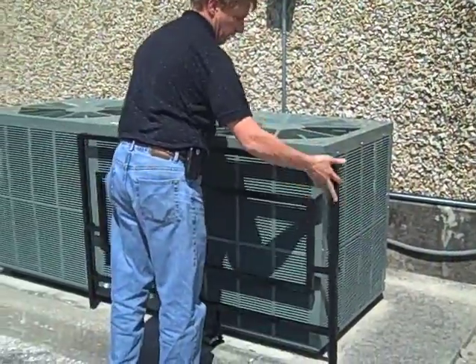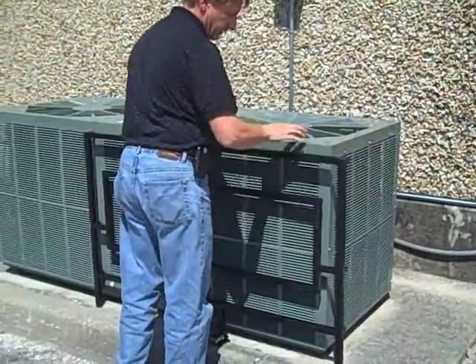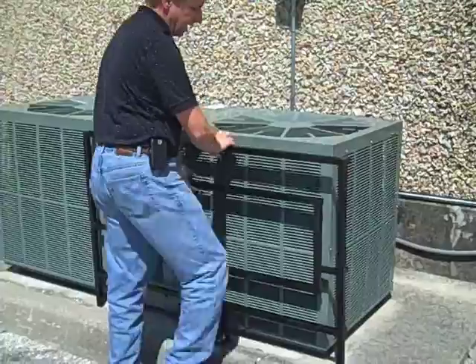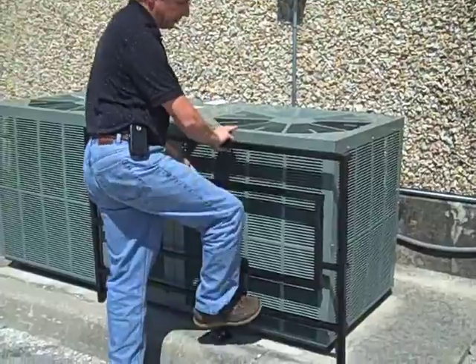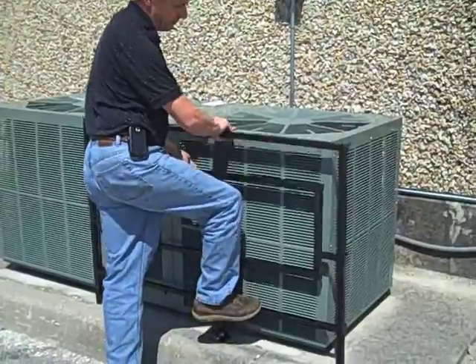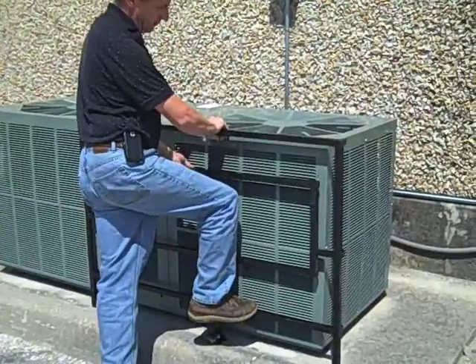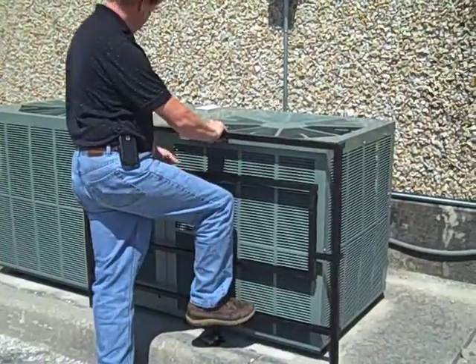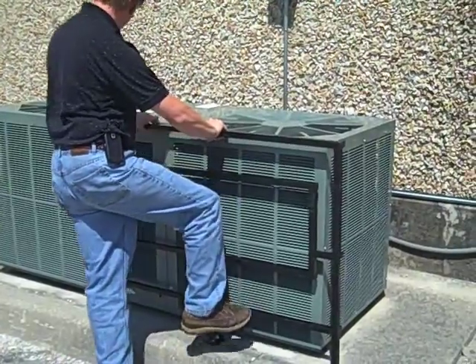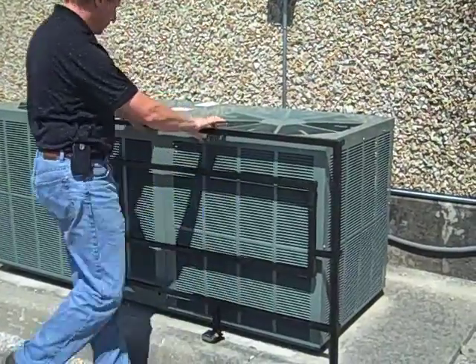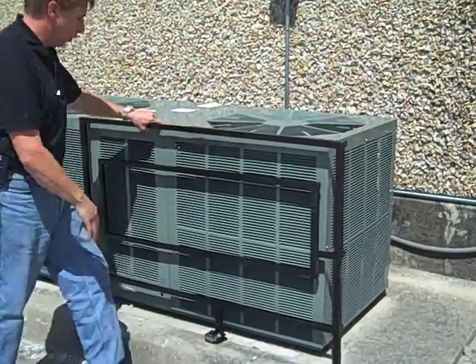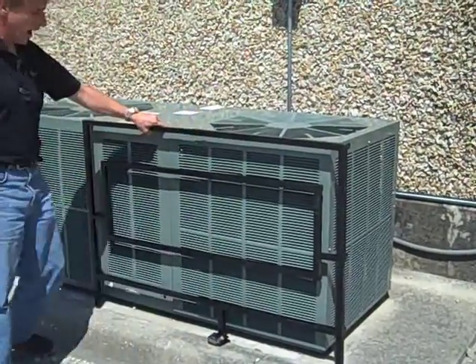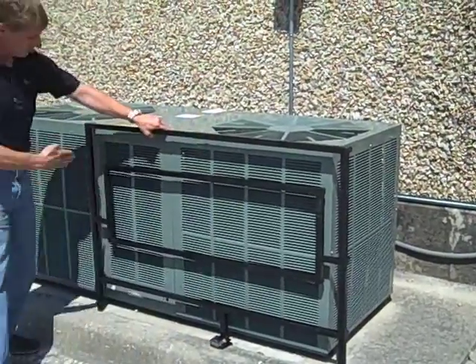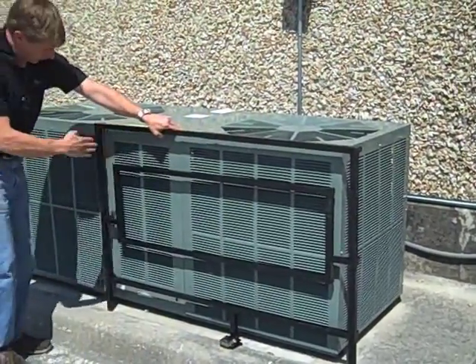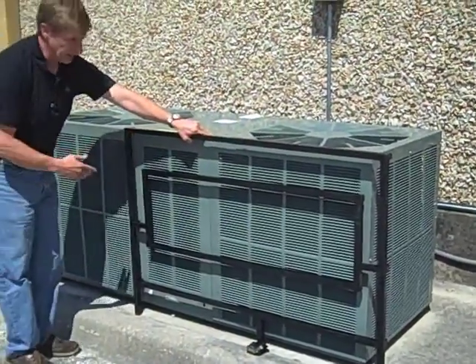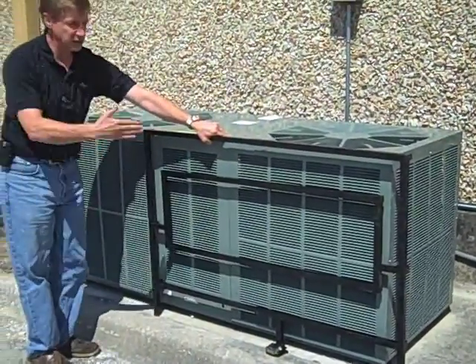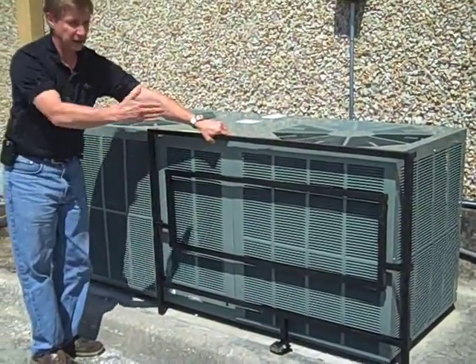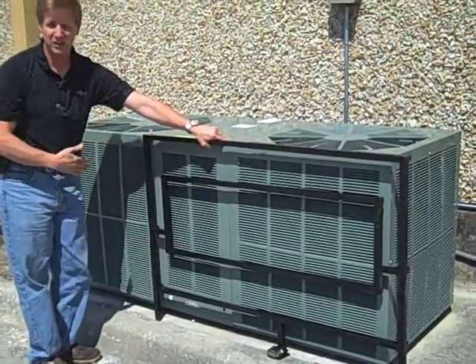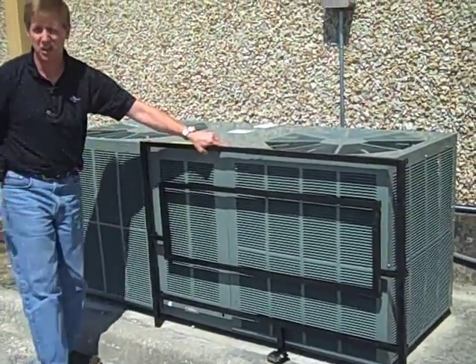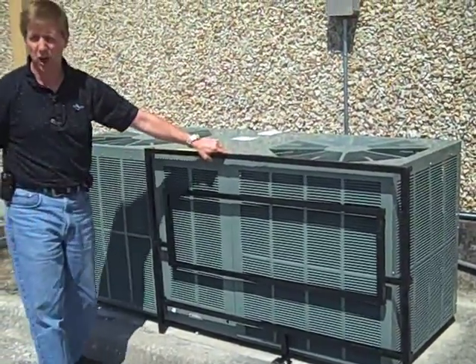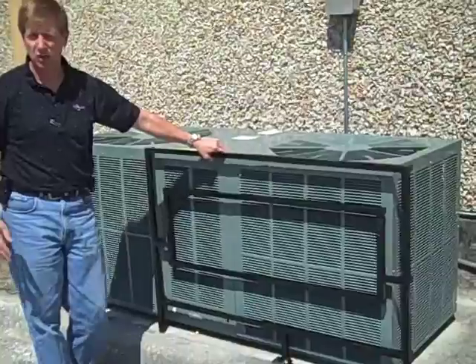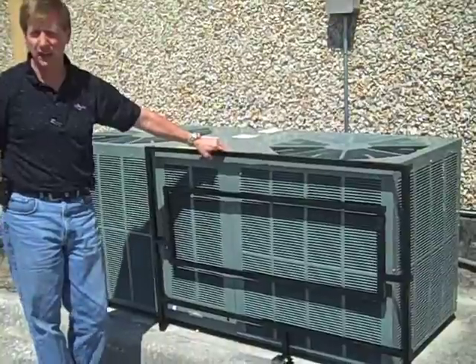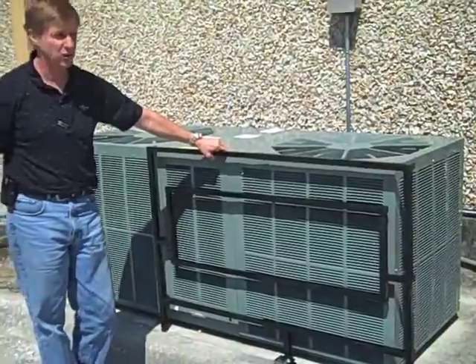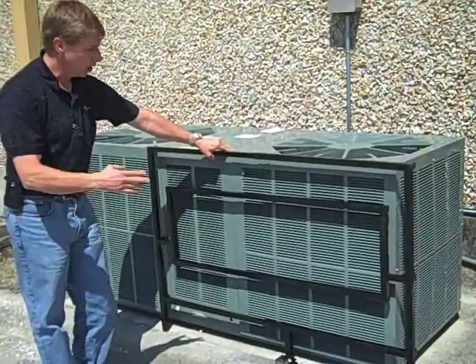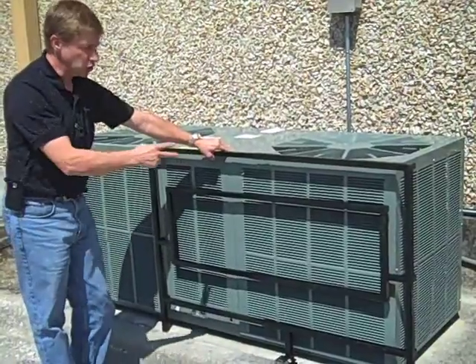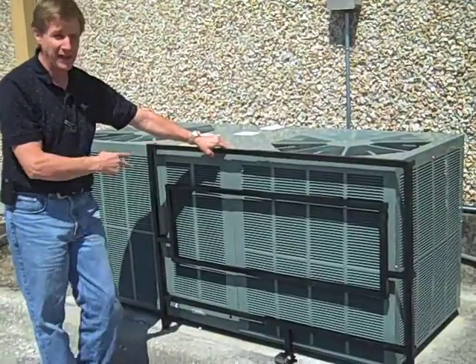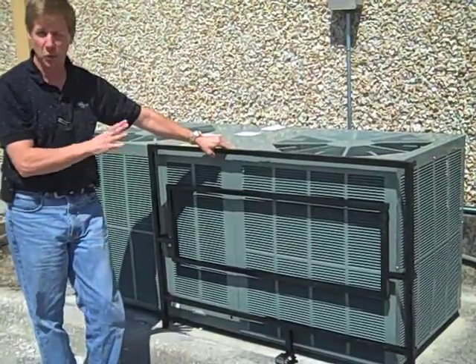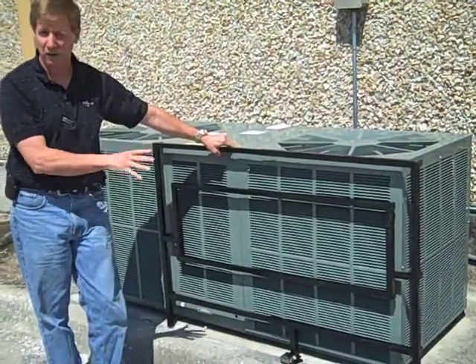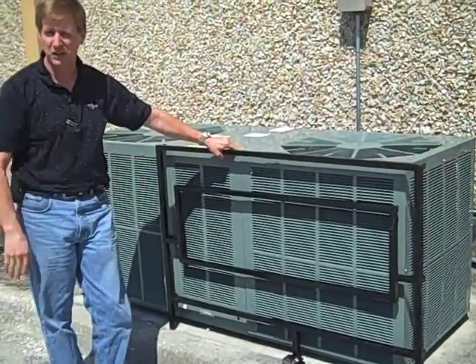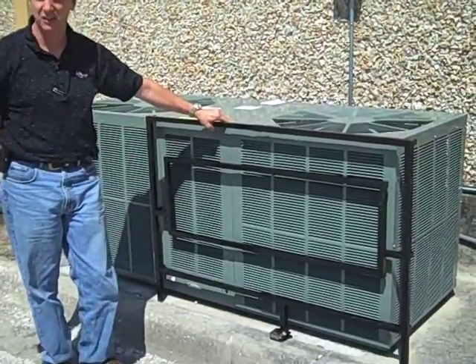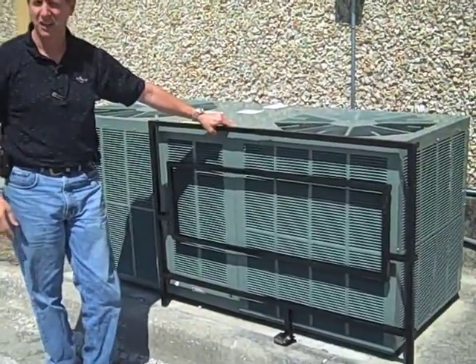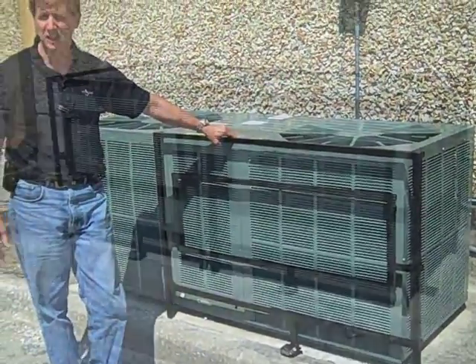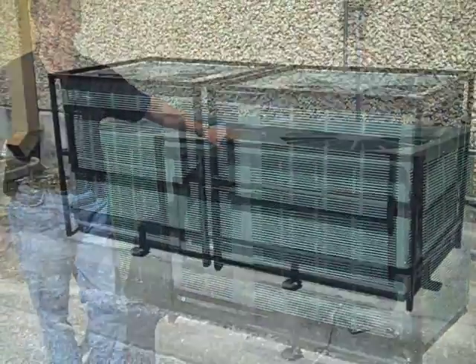And in seconds, this can do over half. And in this case, it's such a large condenser, two cages would cover this condensing unit.